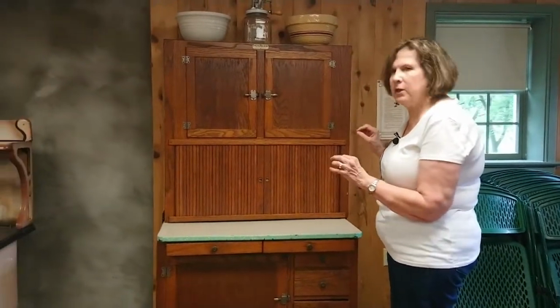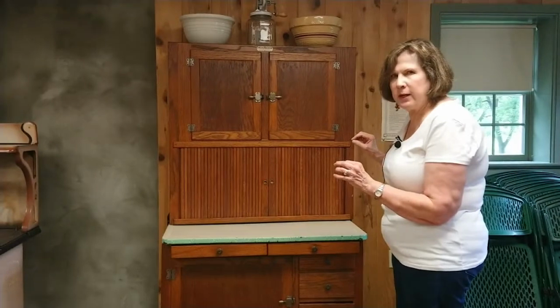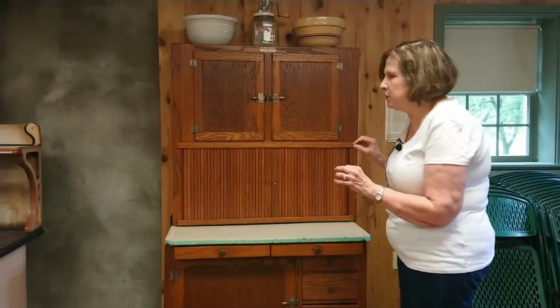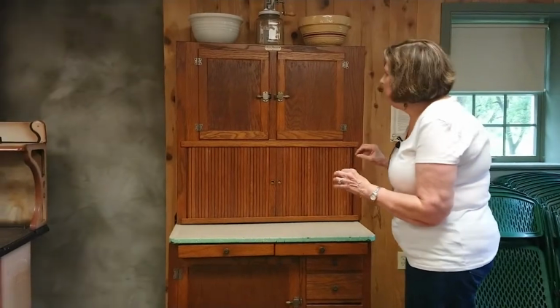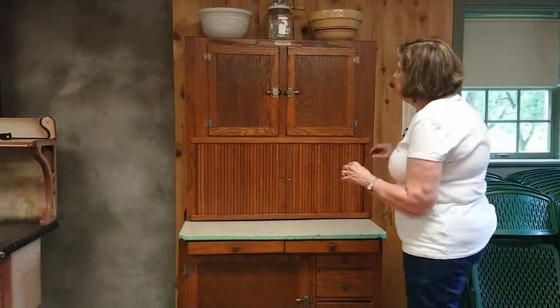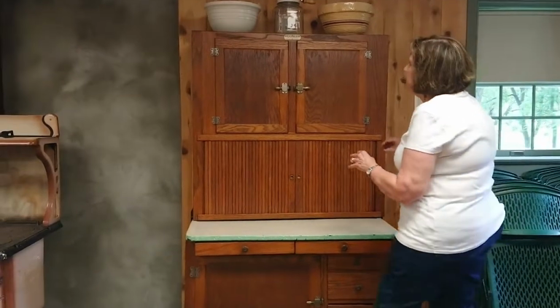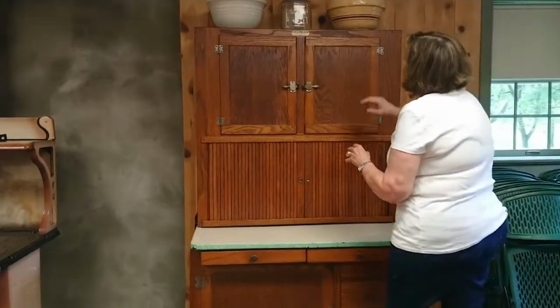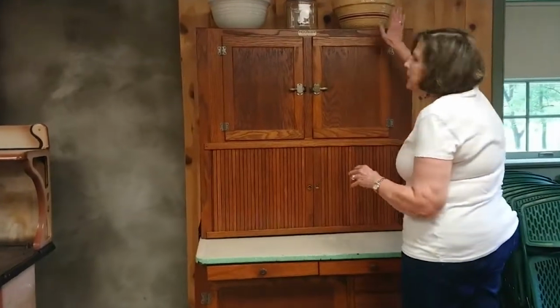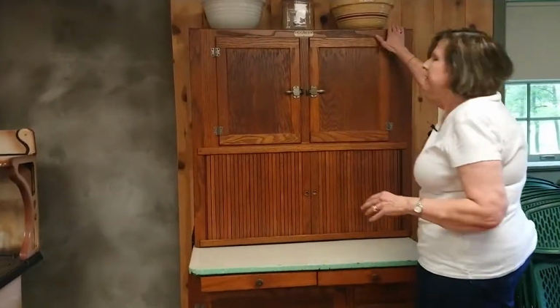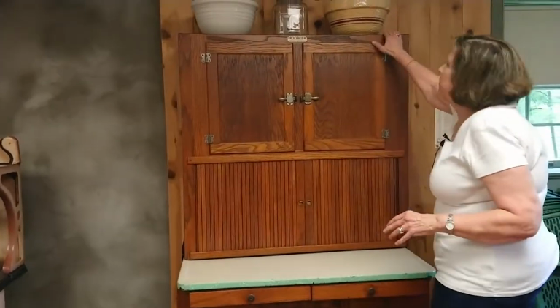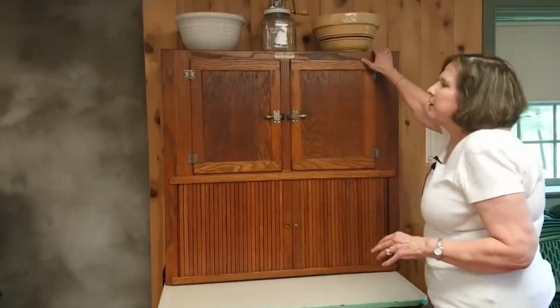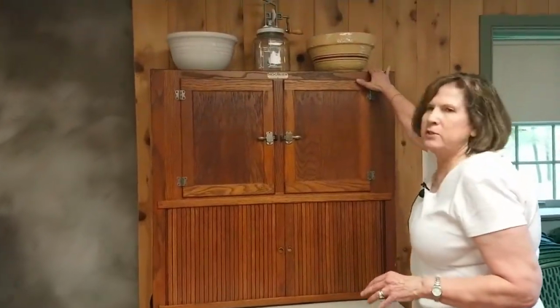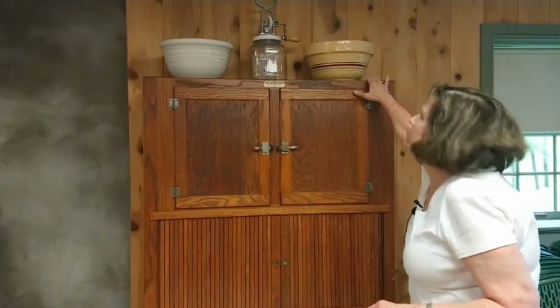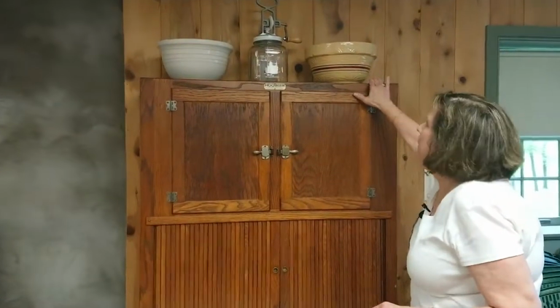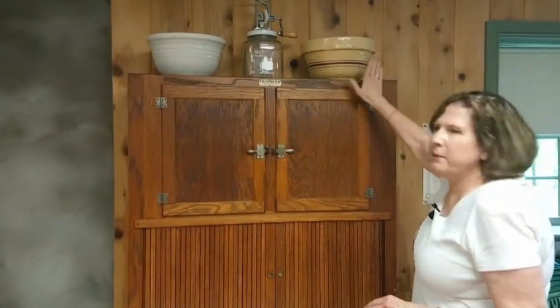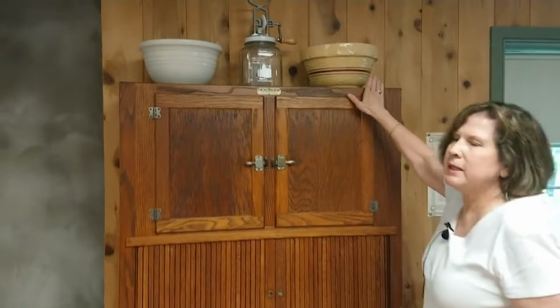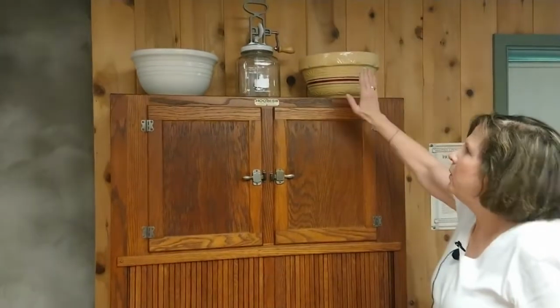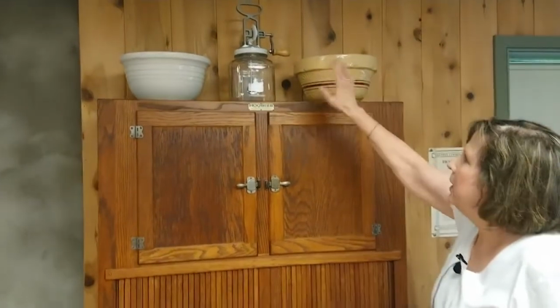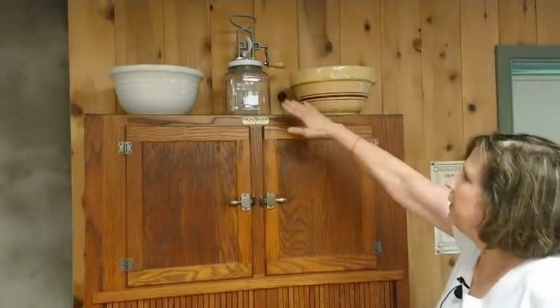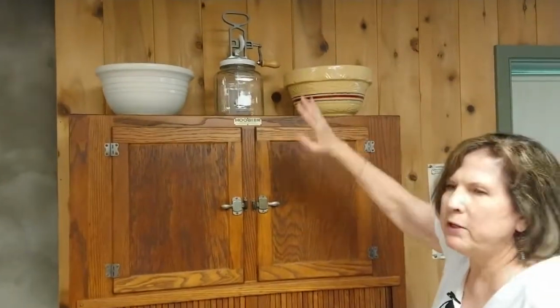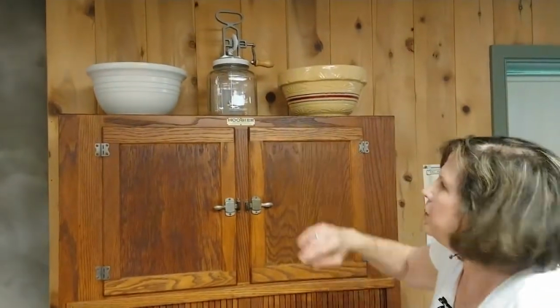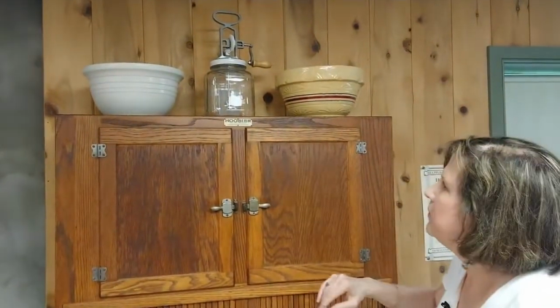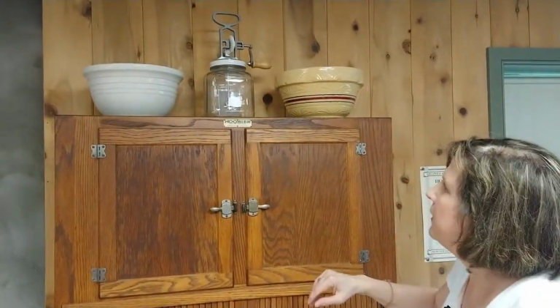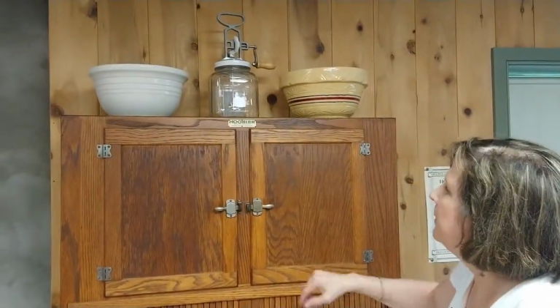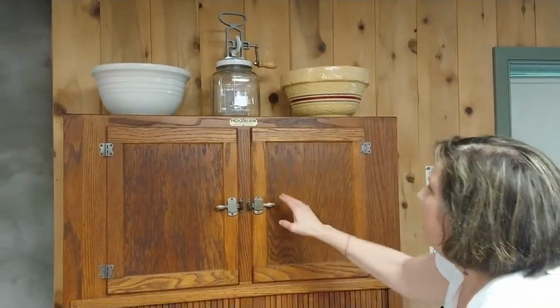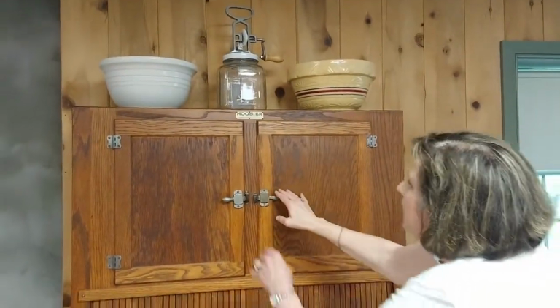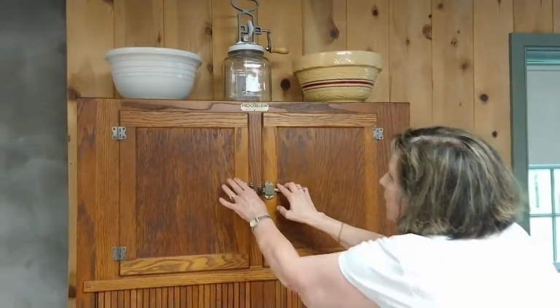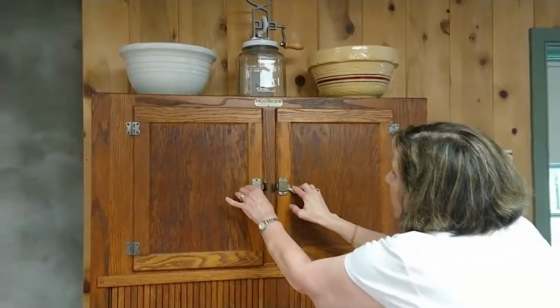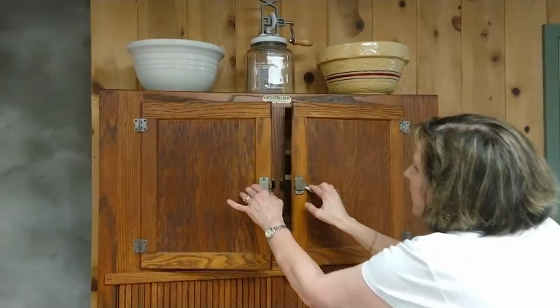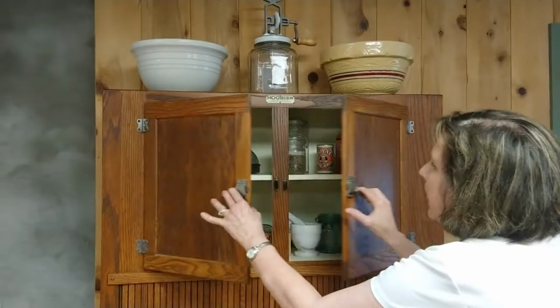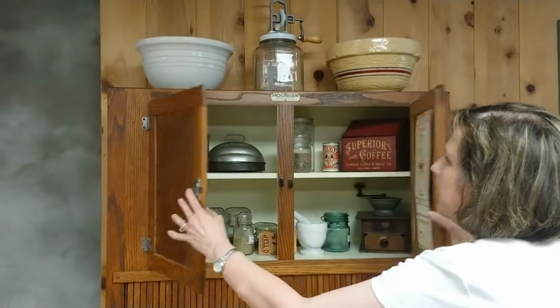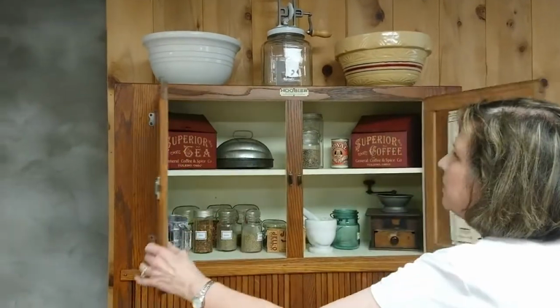Today we're going to look a little closer at the Hoosier. The first thing you'll notice is this is a great area to store things like big mixing bowls, your butter churn — that sort of thing. And then below that we have a cabinet which I'm going to open up.